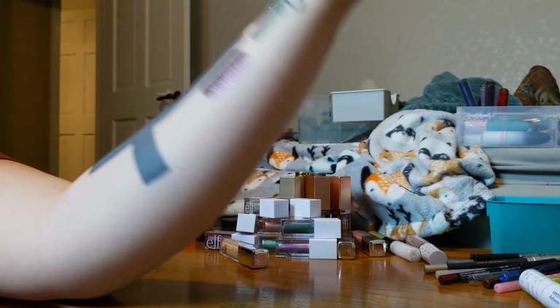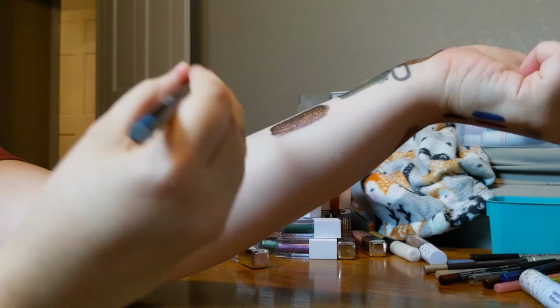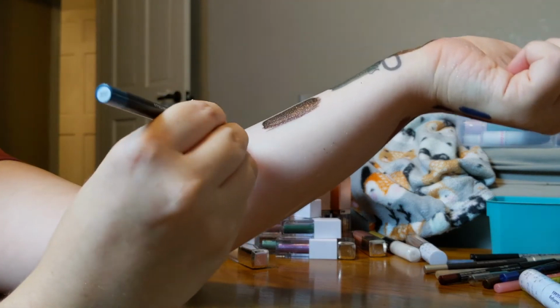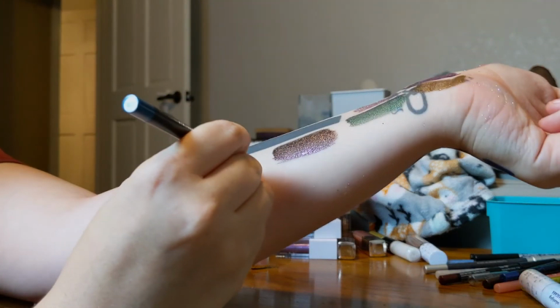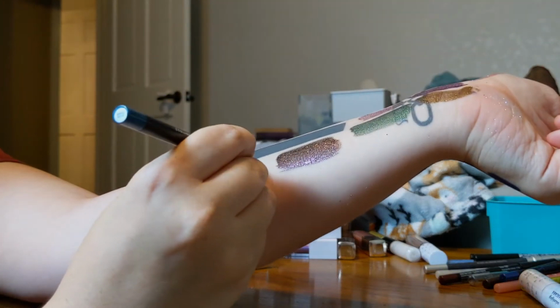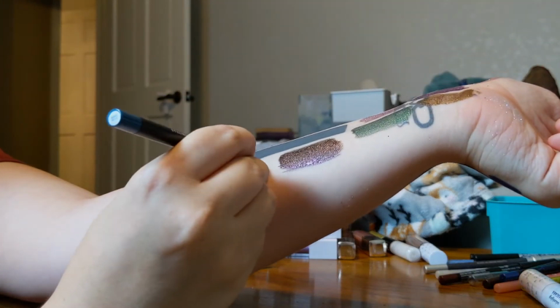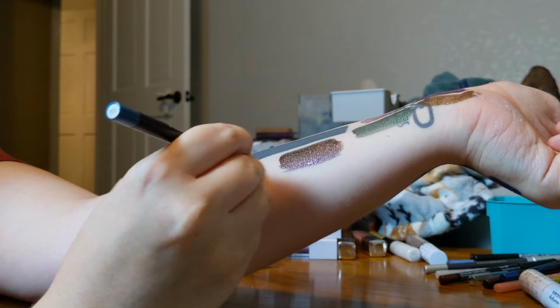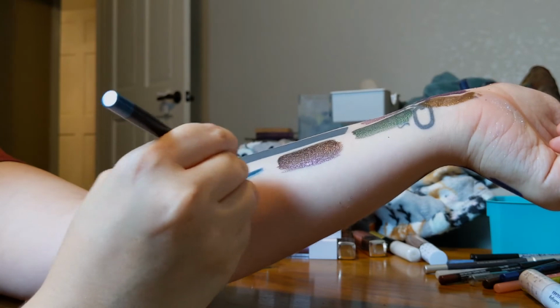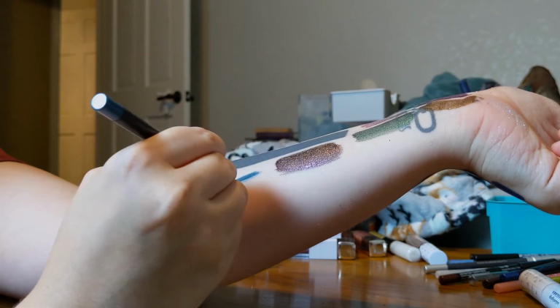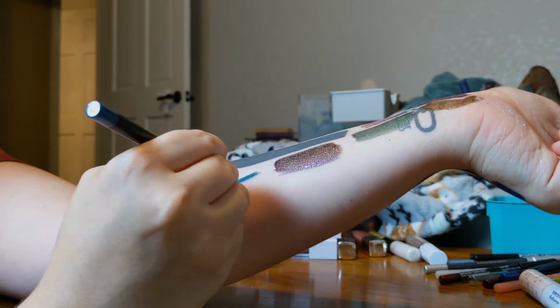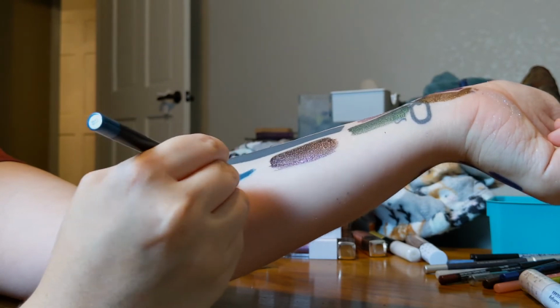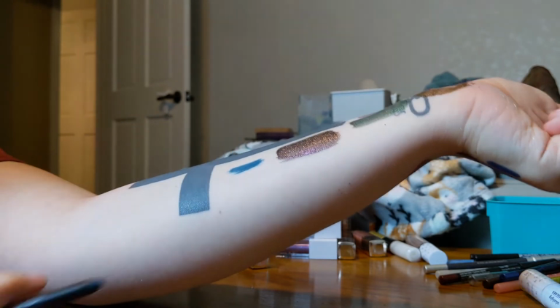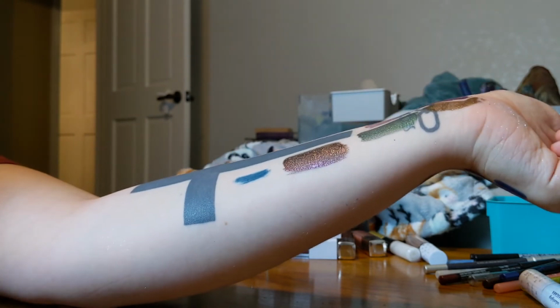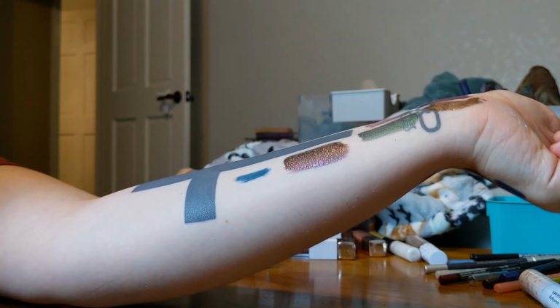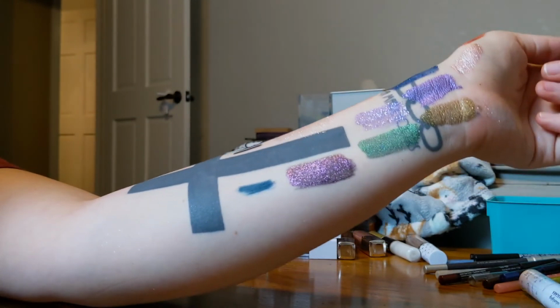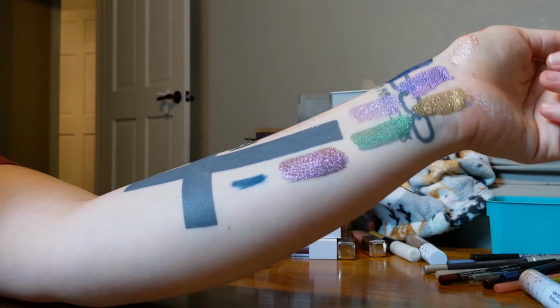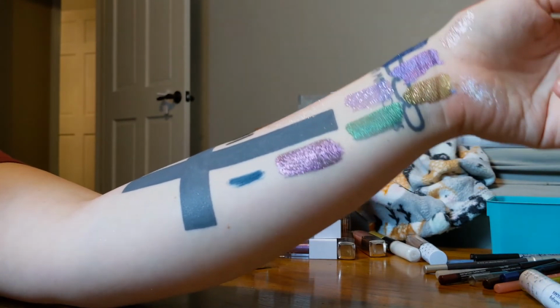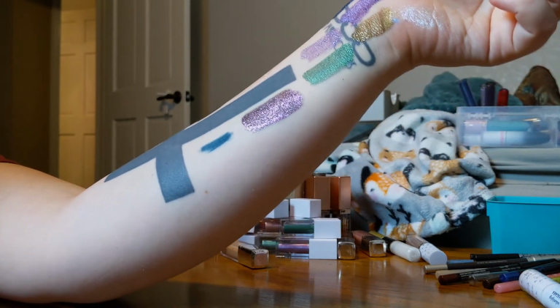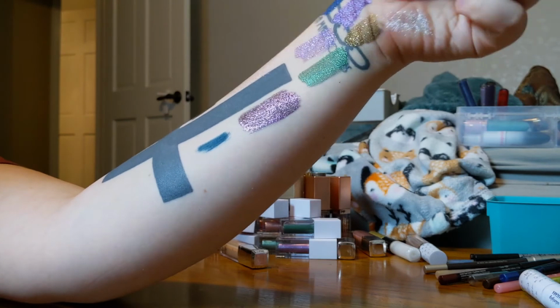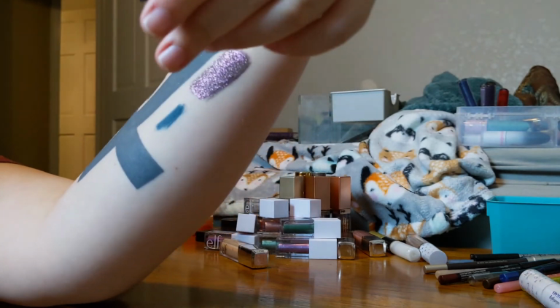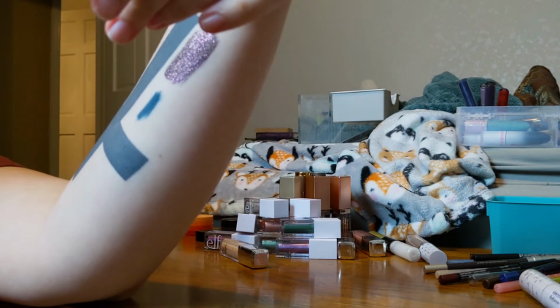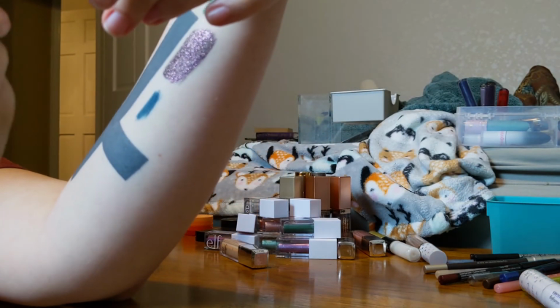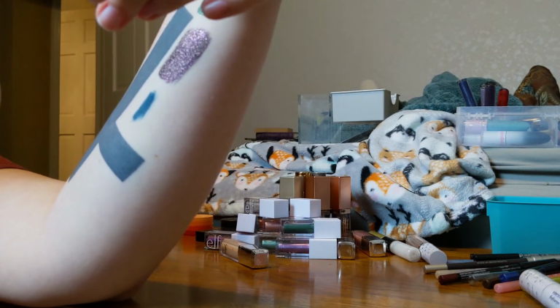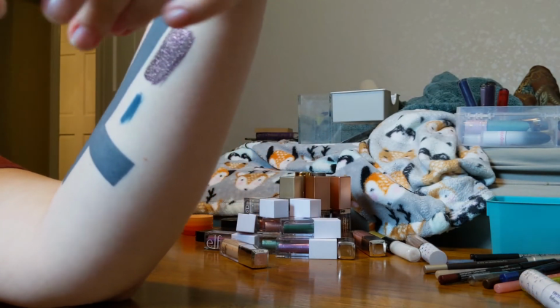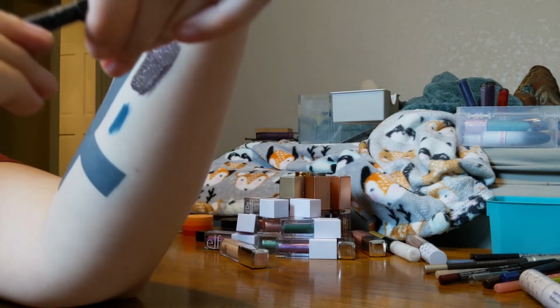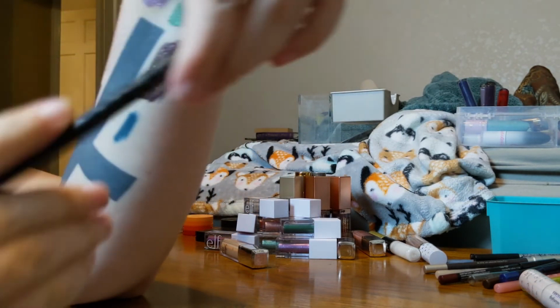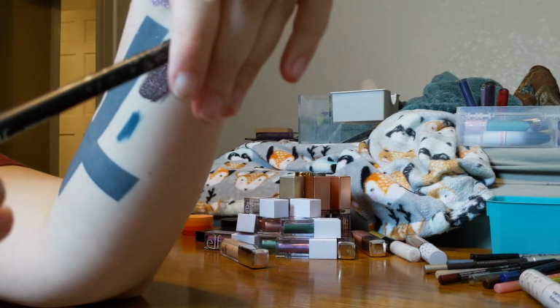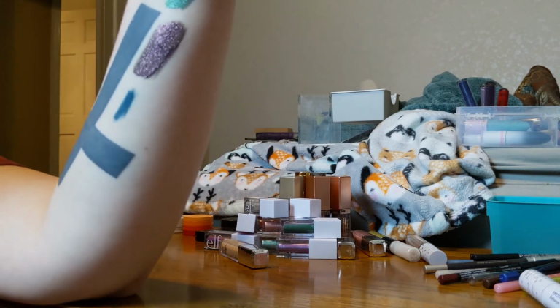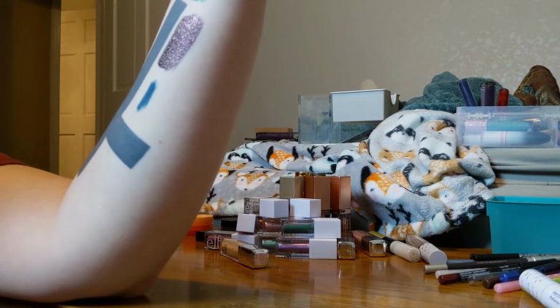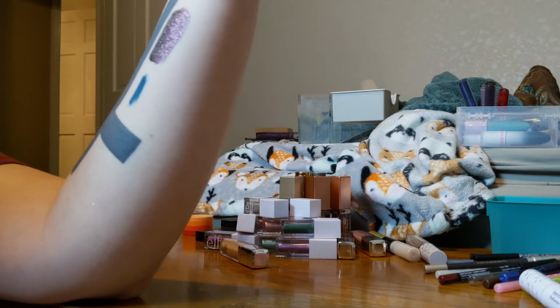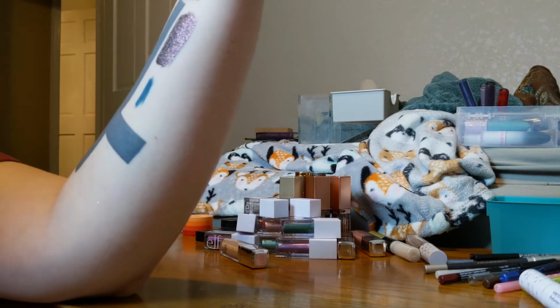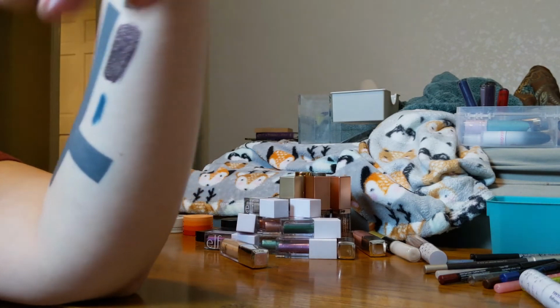The NYX Epic Wear in Brown Perfection — close enough. And this is the ELF JKissa eyeliner — oh no, it's all dried out. That's a shame. That one's going to go.